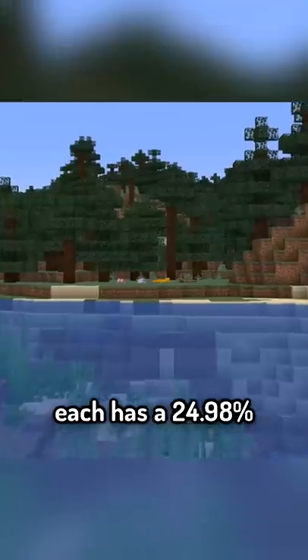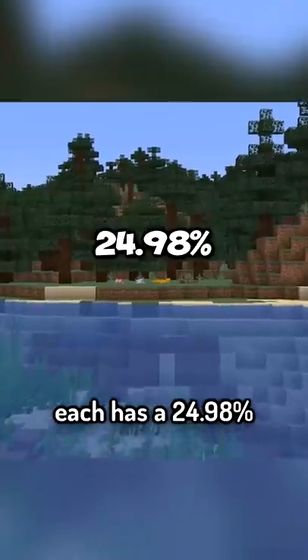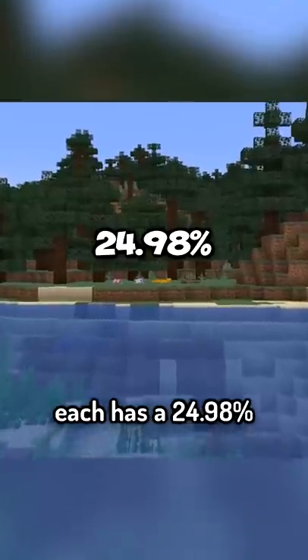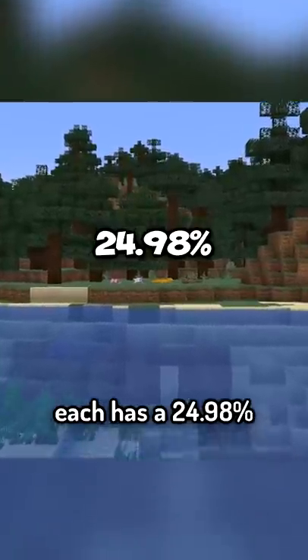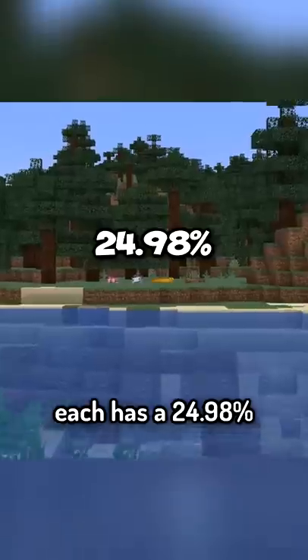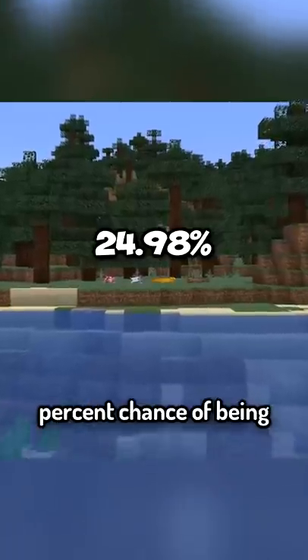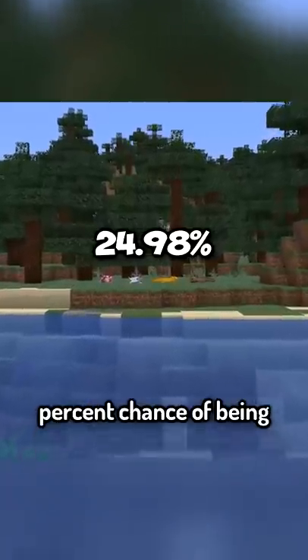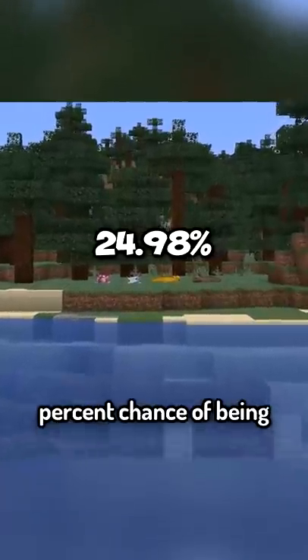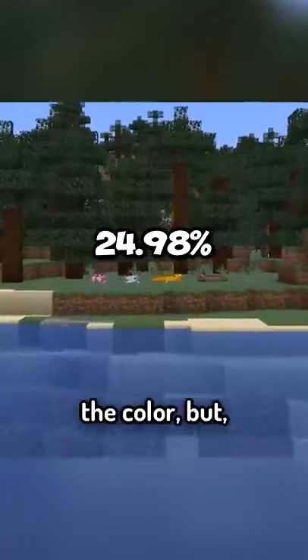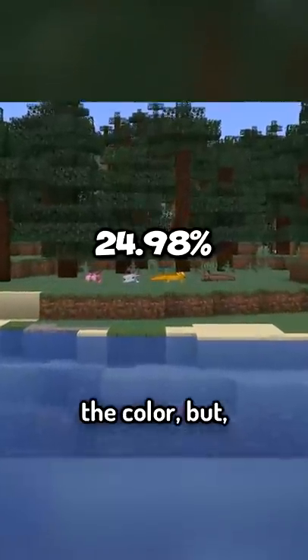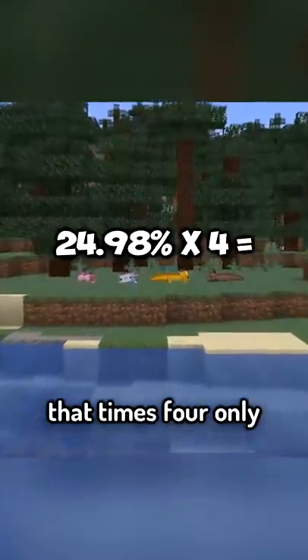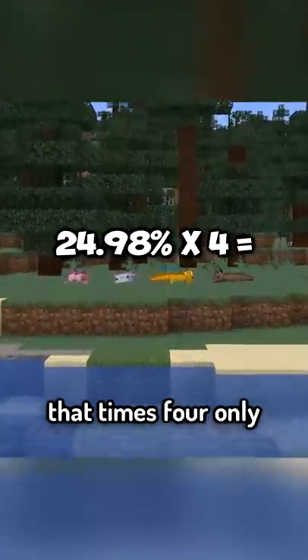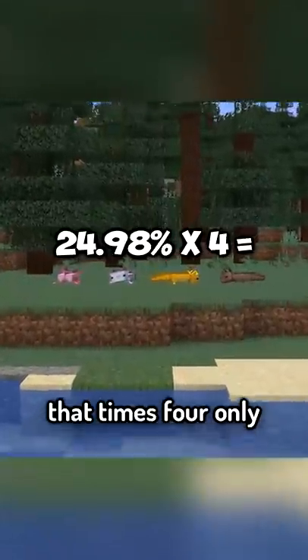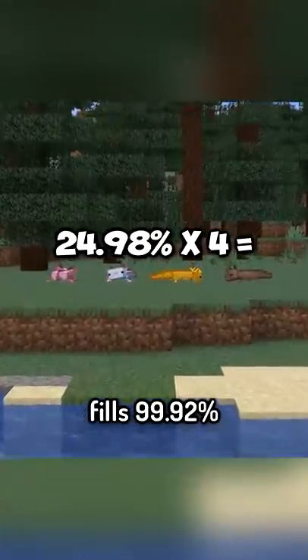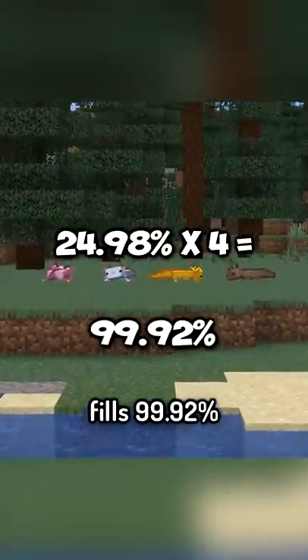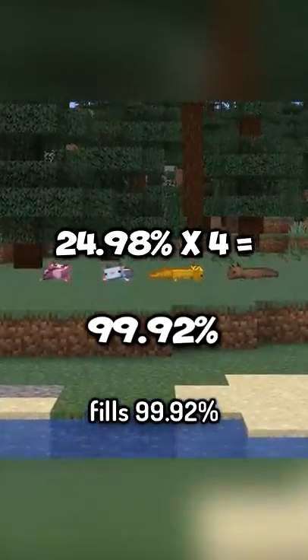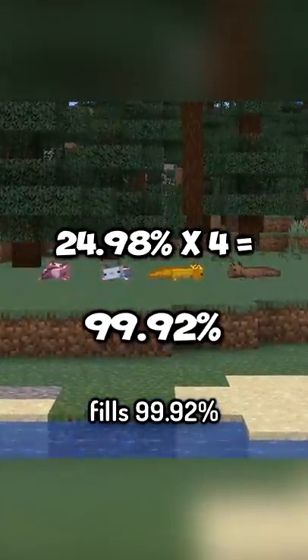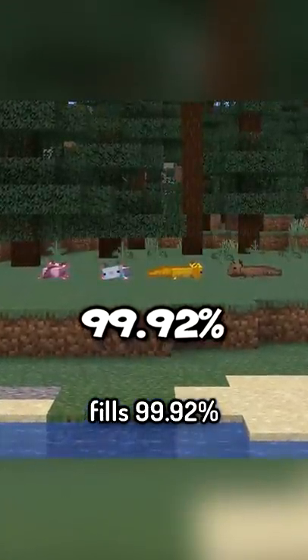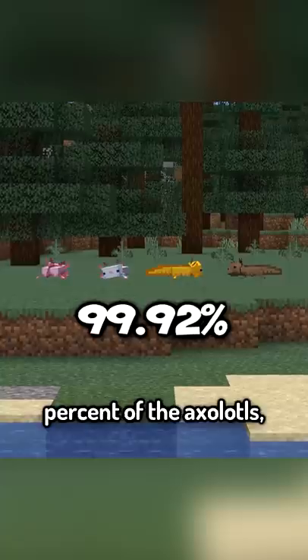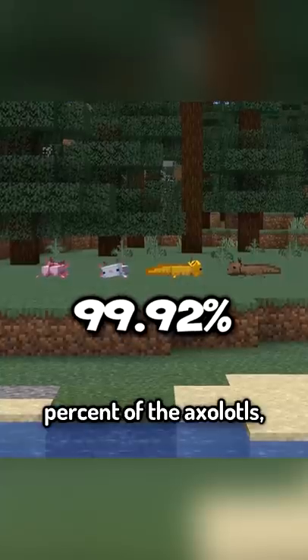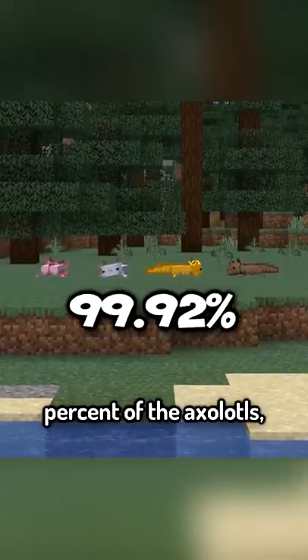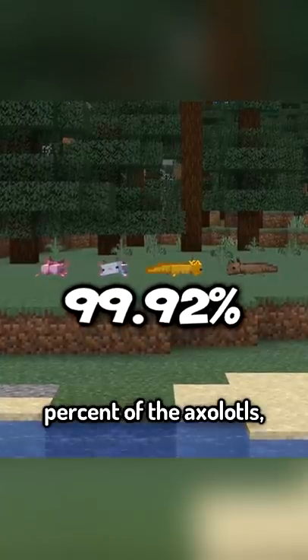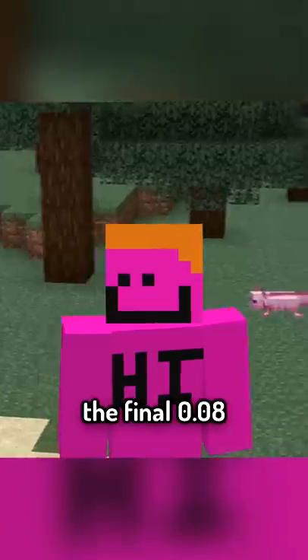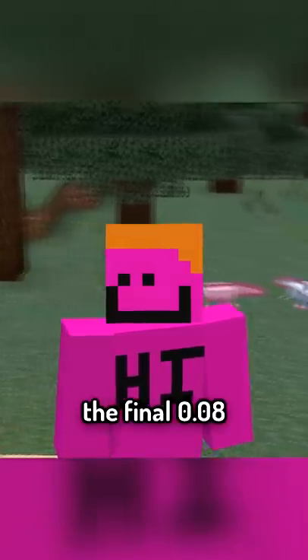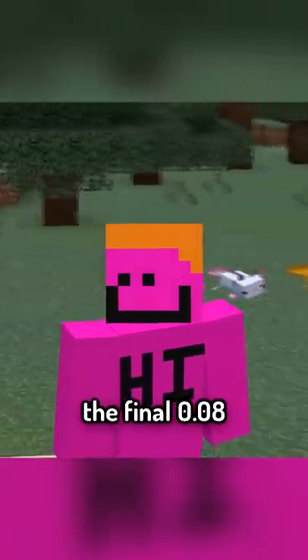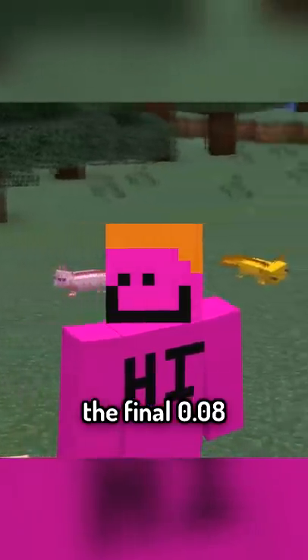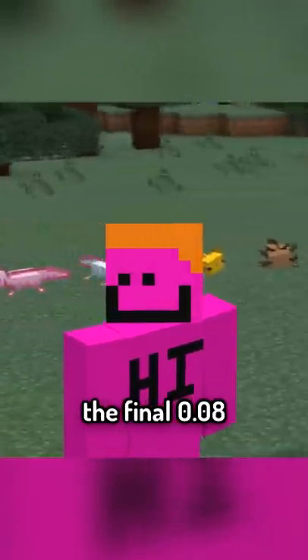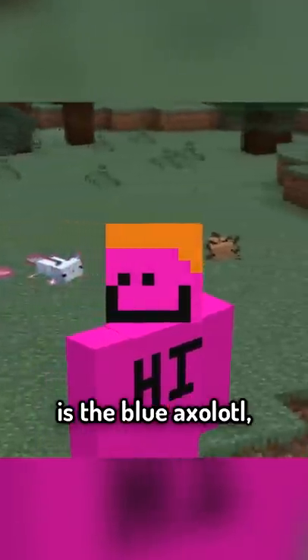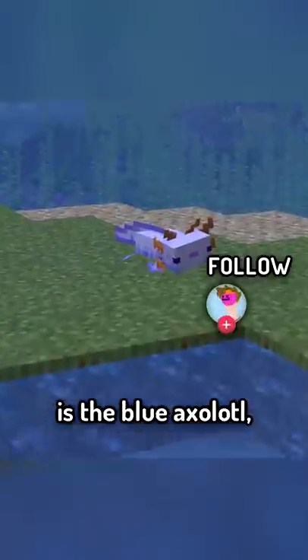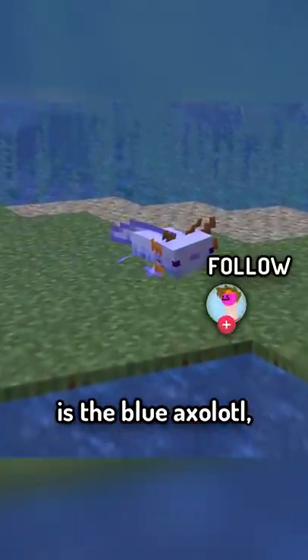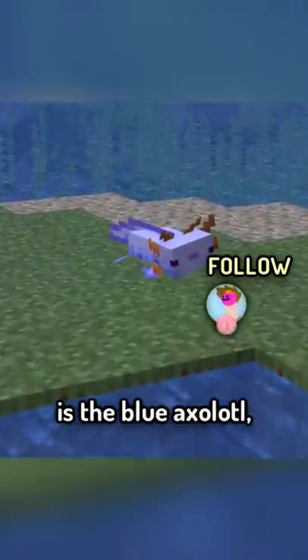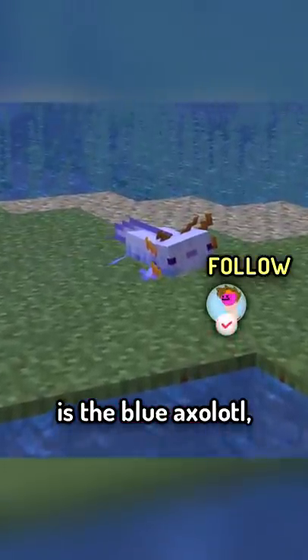Each has a 24.98% chance of being that color, but that times four only fills 99.92% of axolotls. The final 0.08% is the blue axolotl.